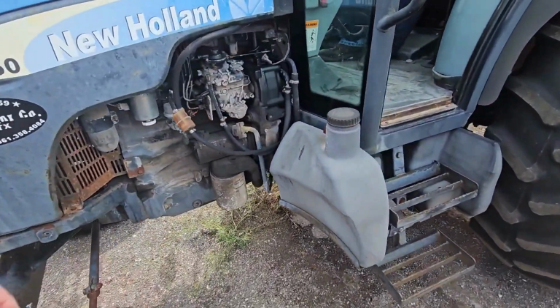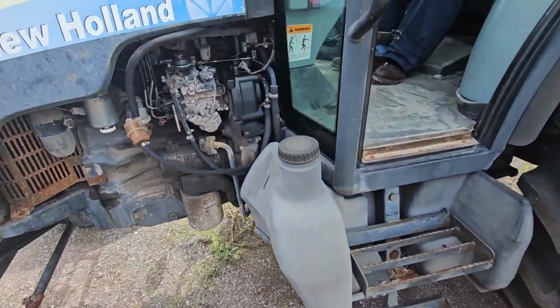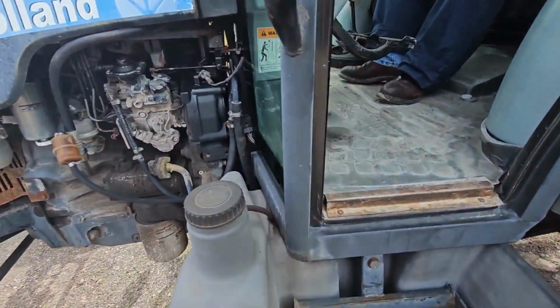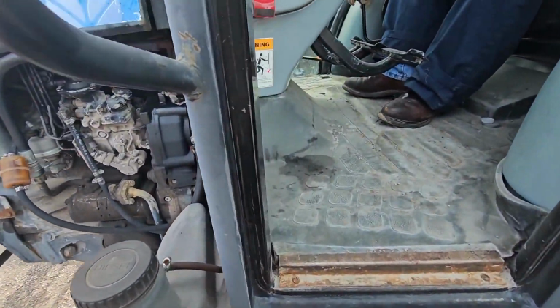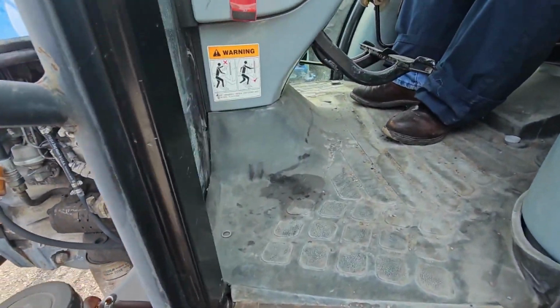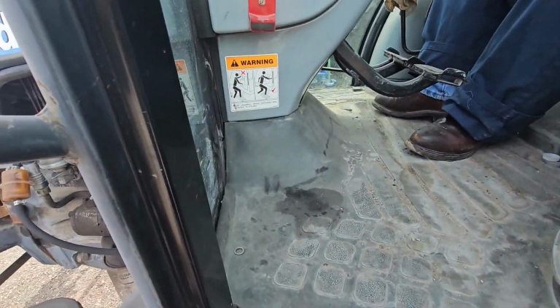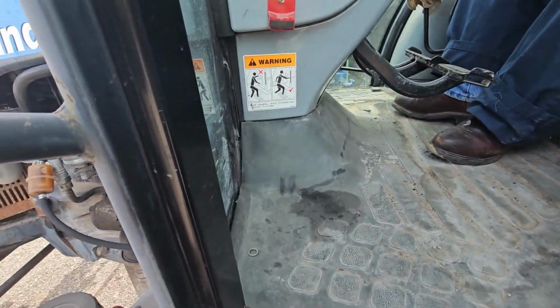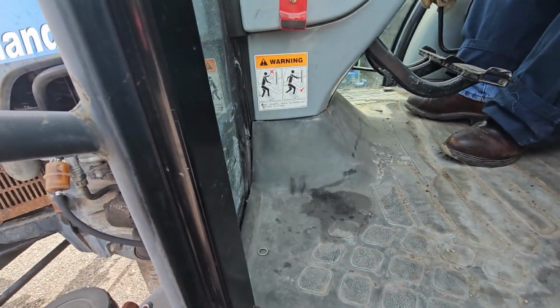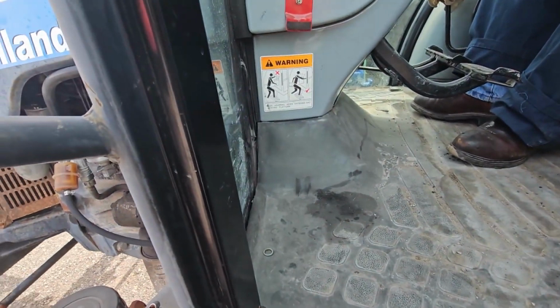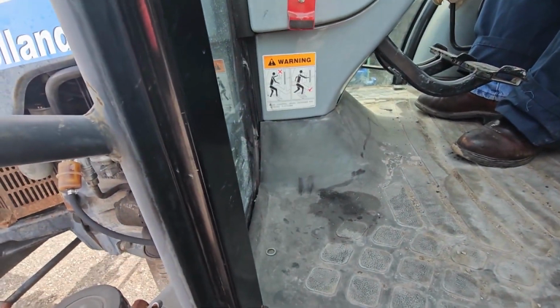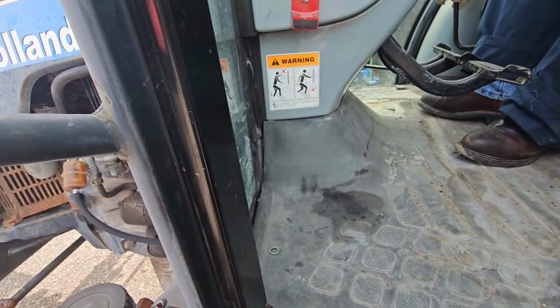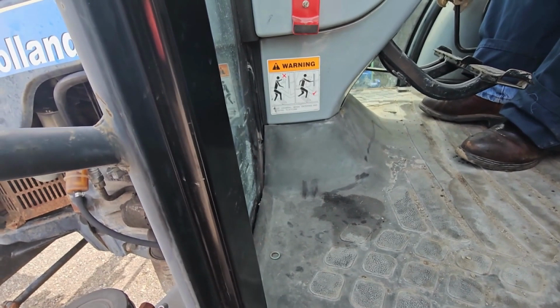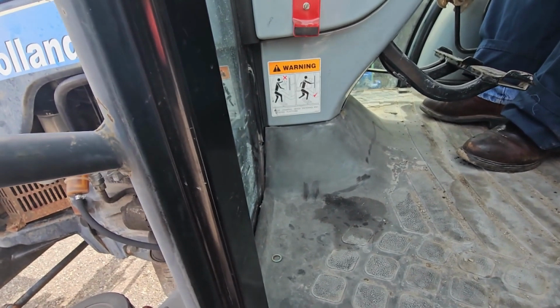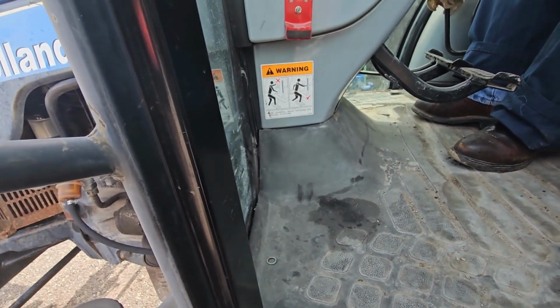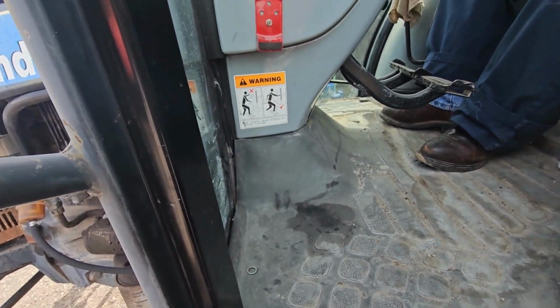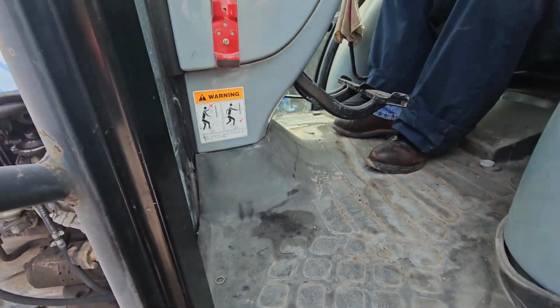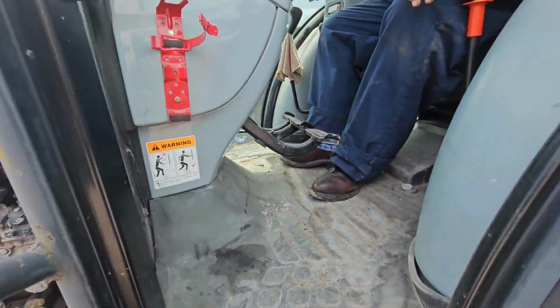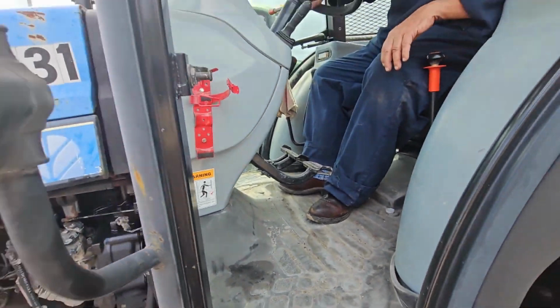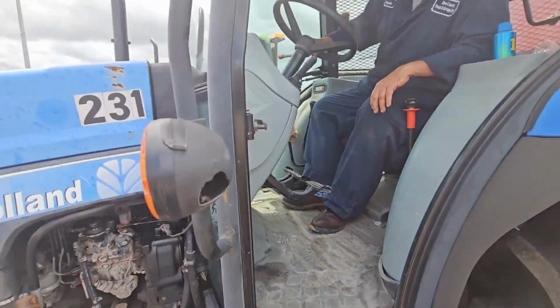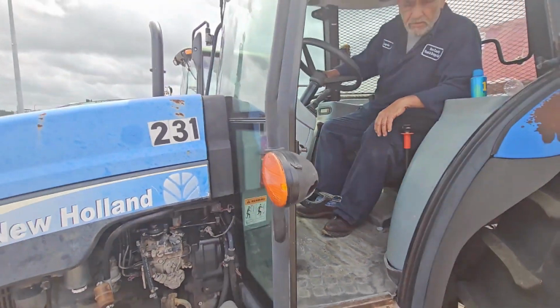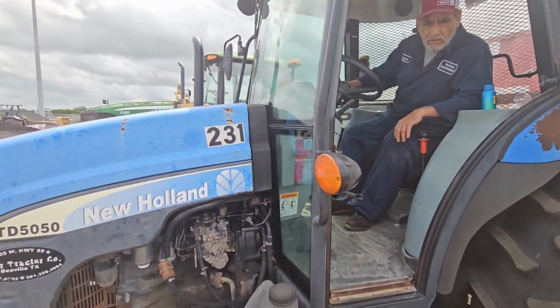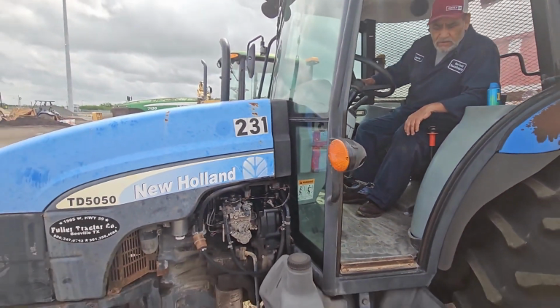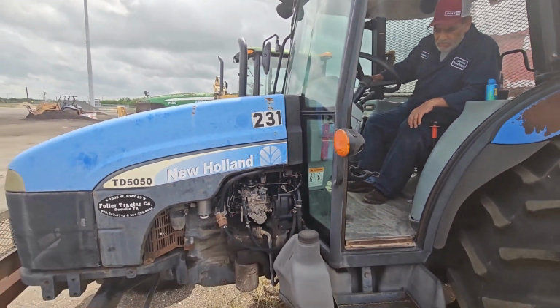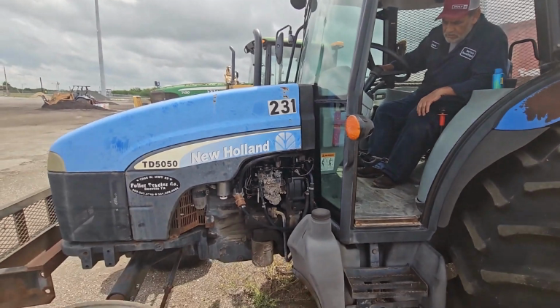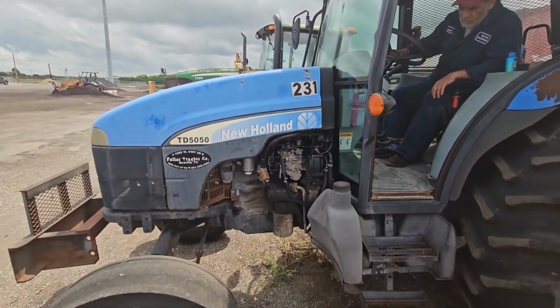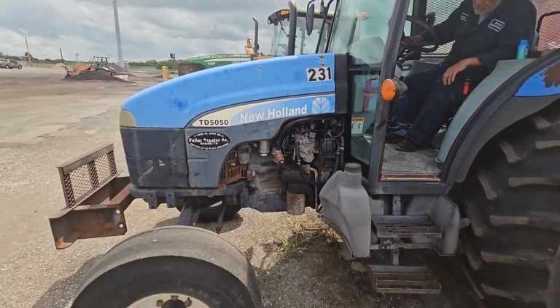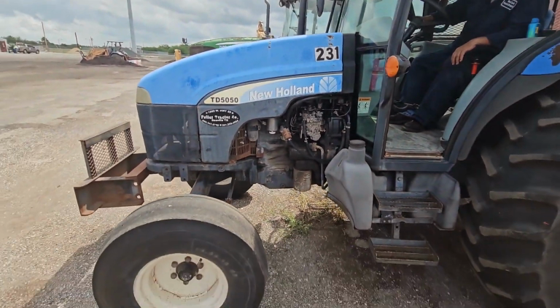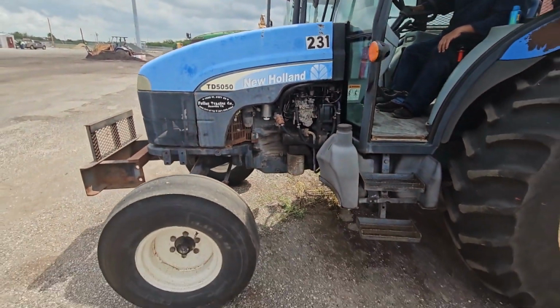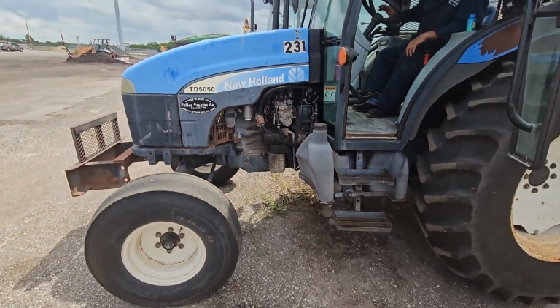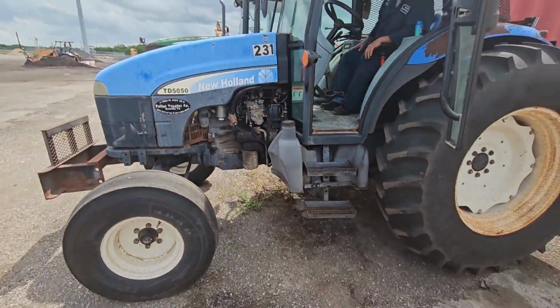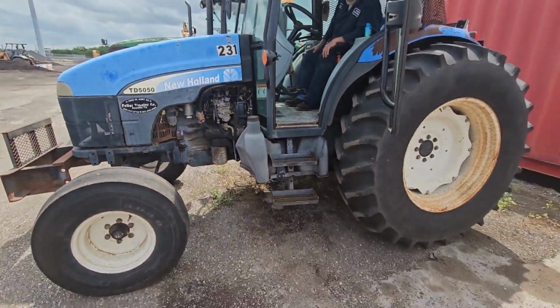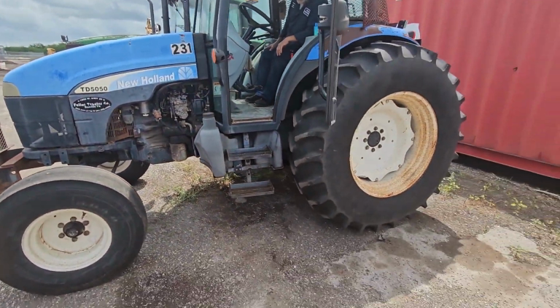What did you say was wrong with the tractor — the clutches? PTO clutches? The PTO clutches were going to be bad on this machine. They were using it for a shredder.